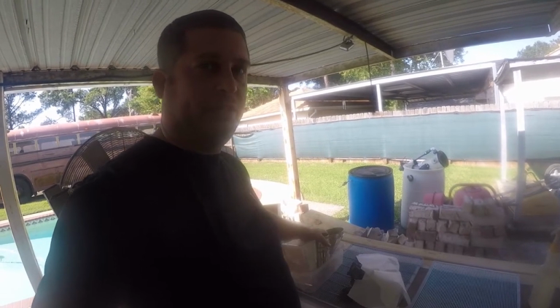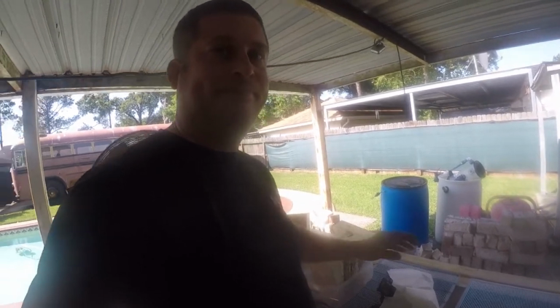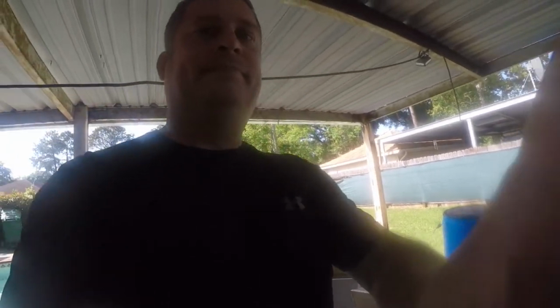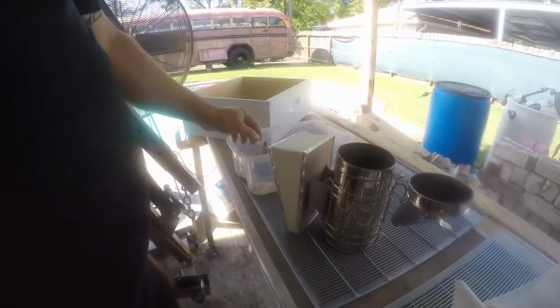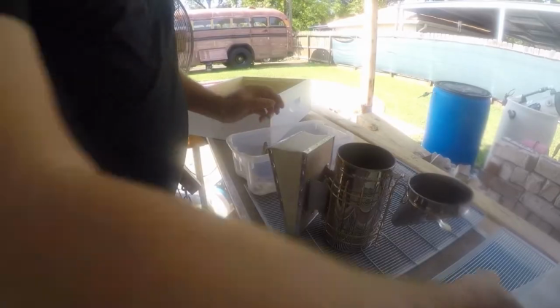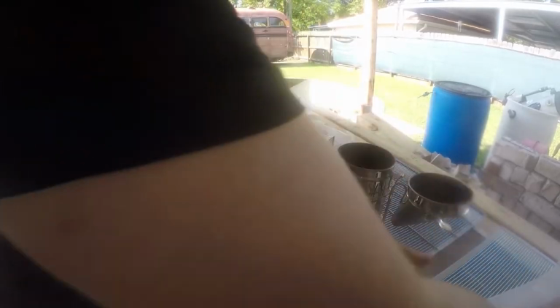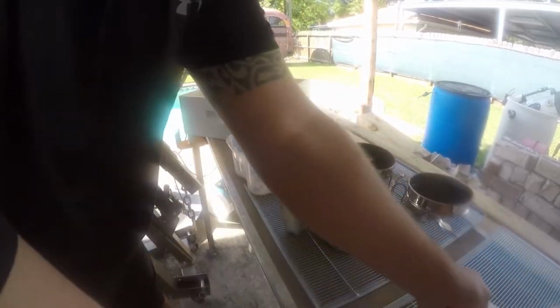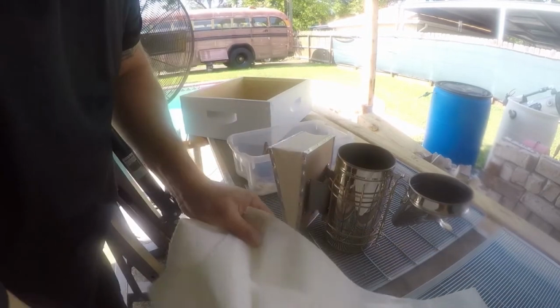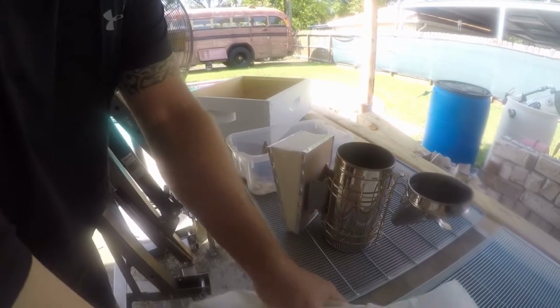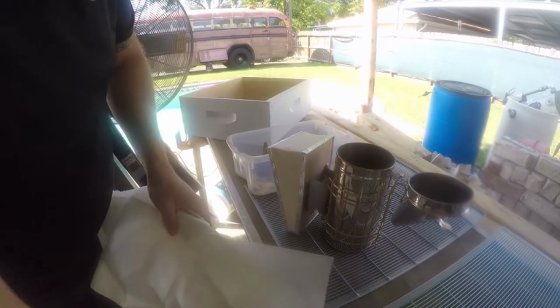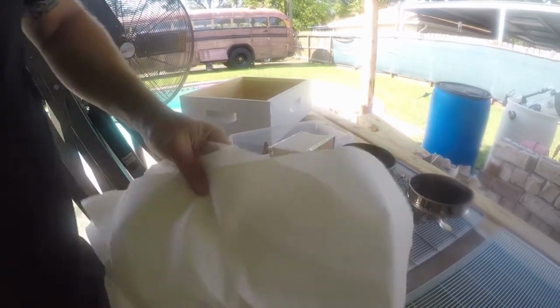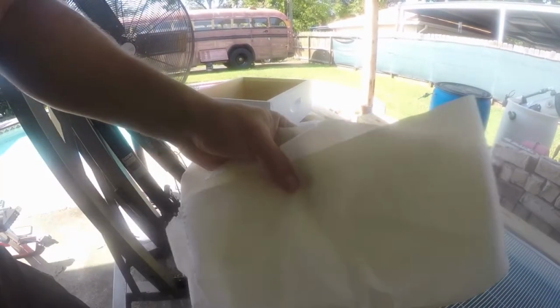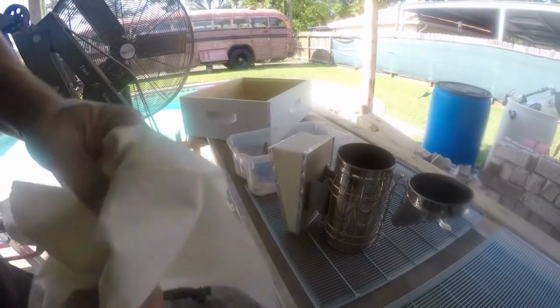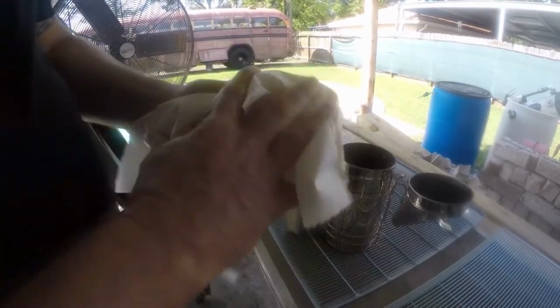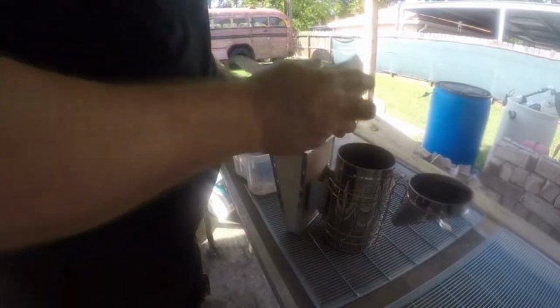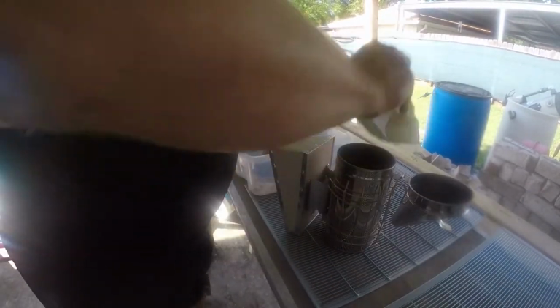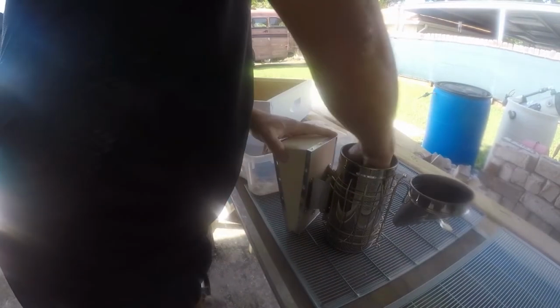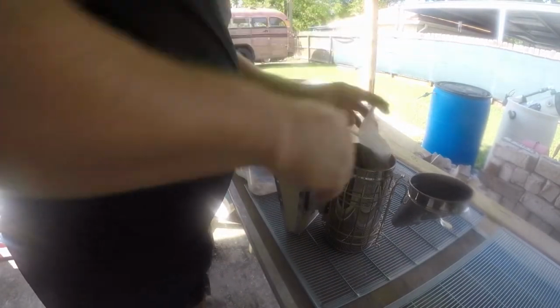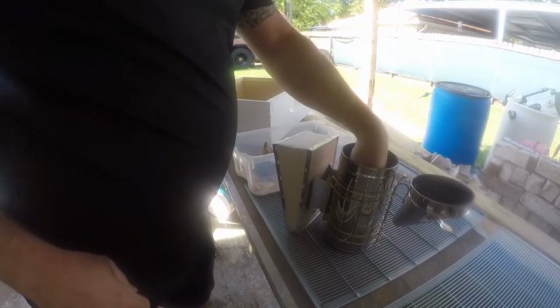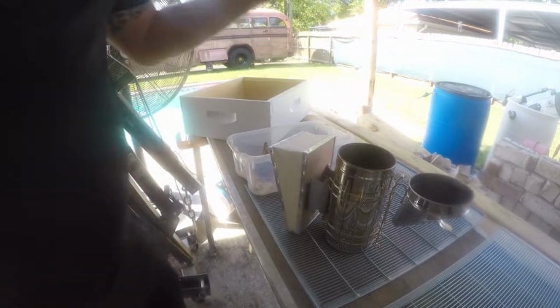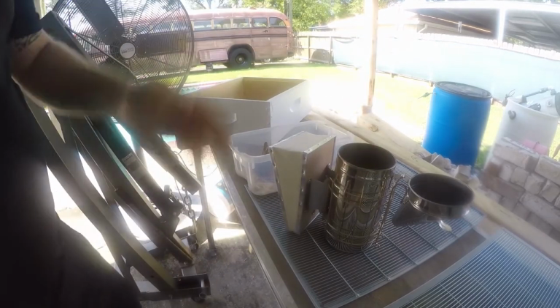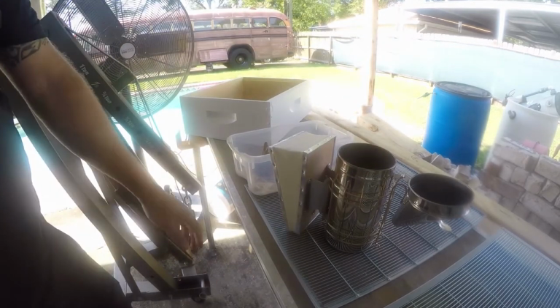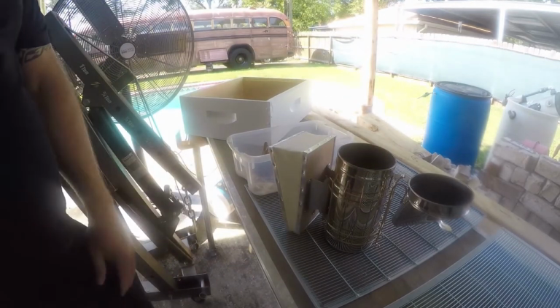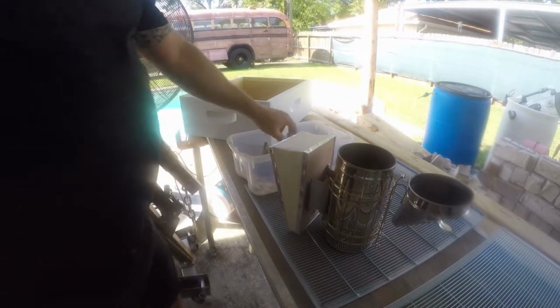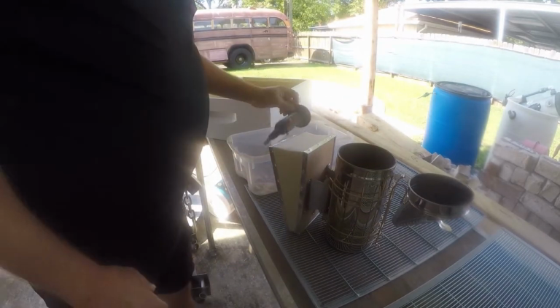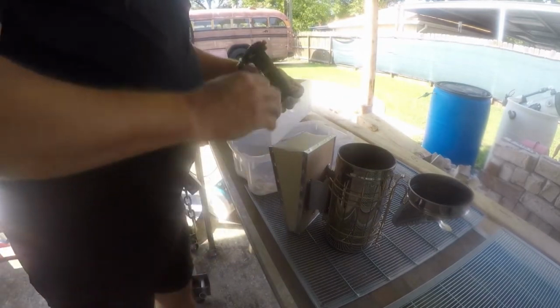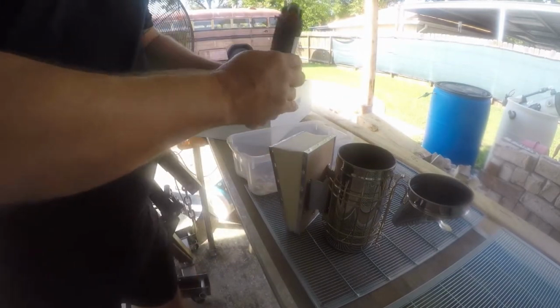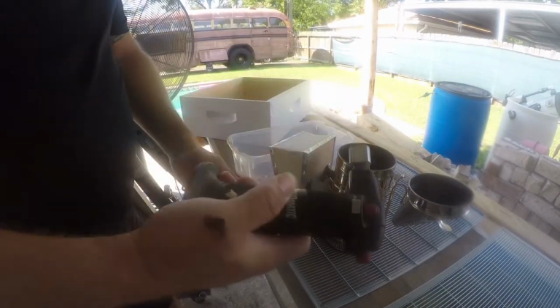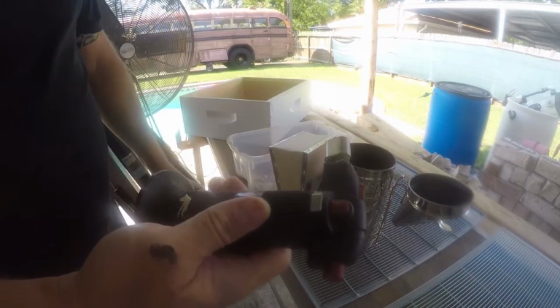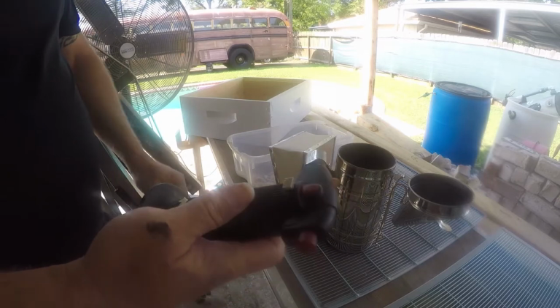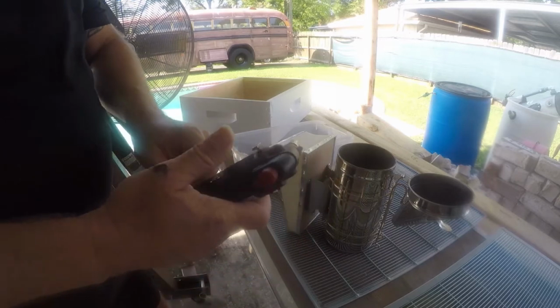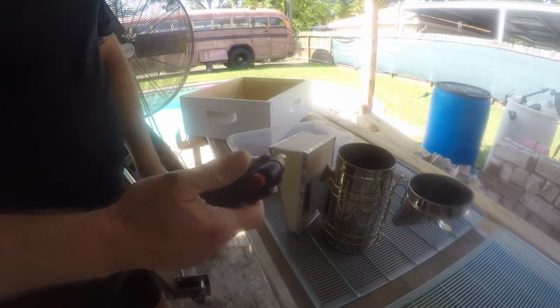First things first, I take a couple of paper towels — any paper will work, it's that simple. Next, I take a little tiny torch and I light it.